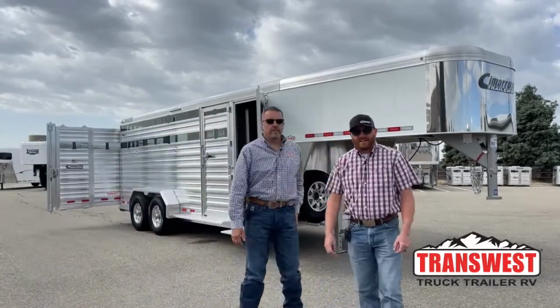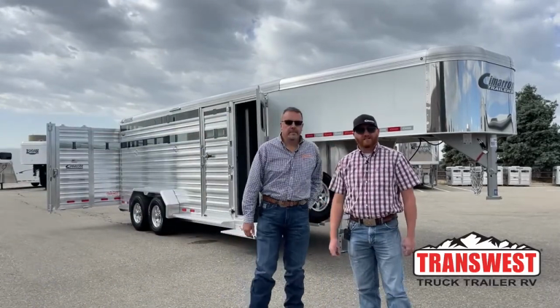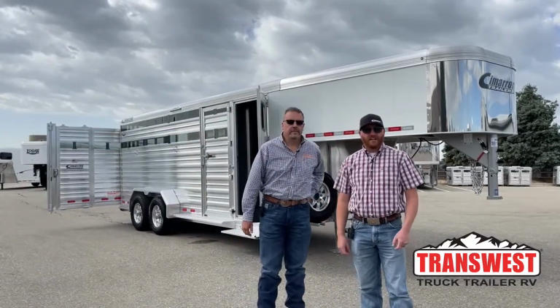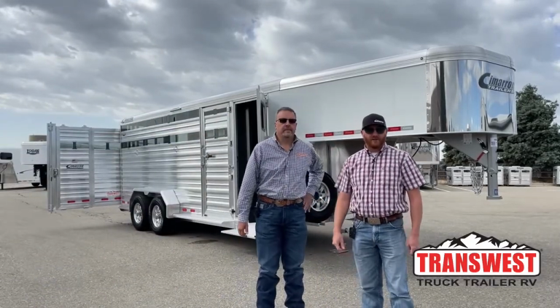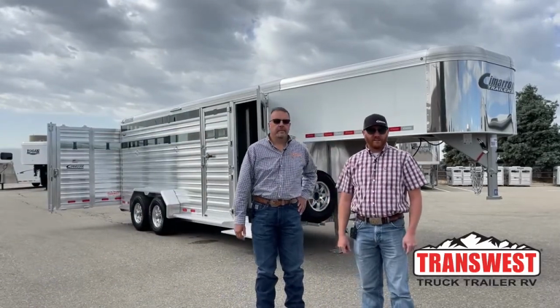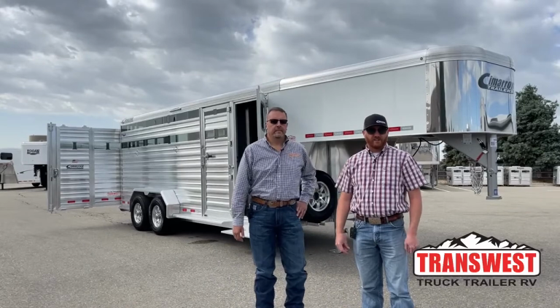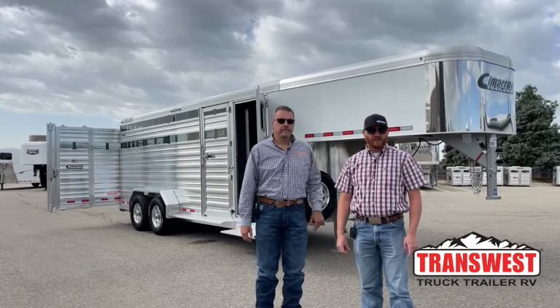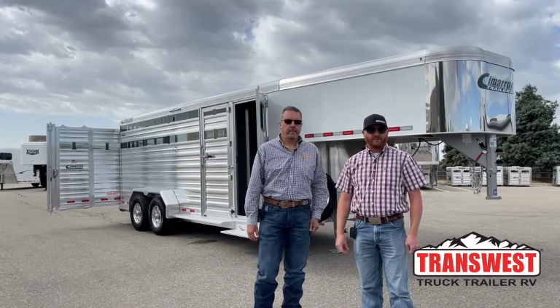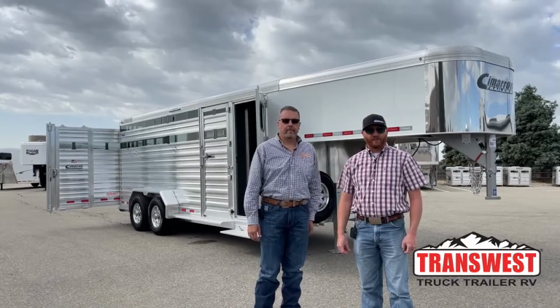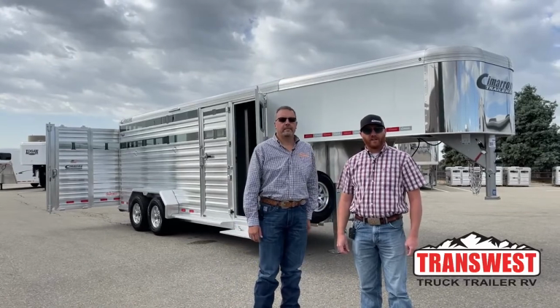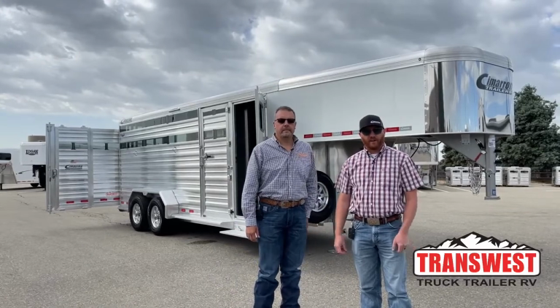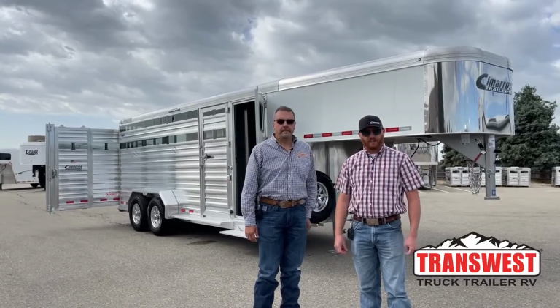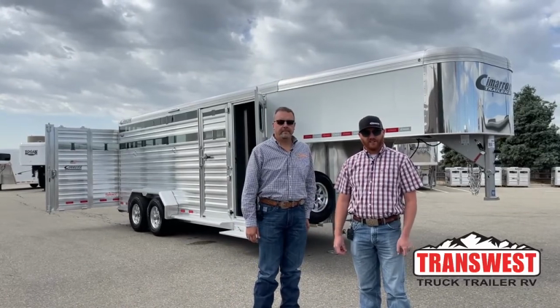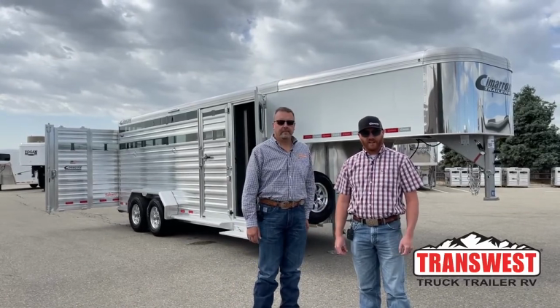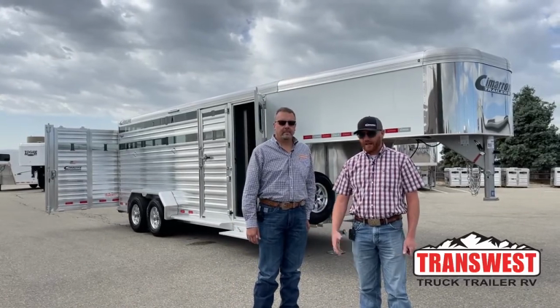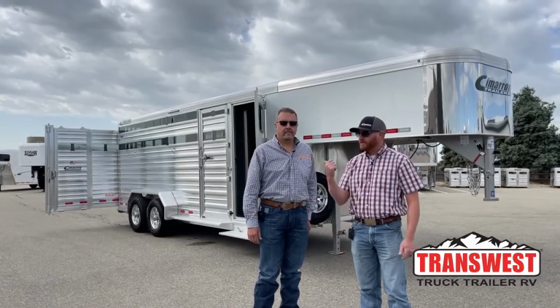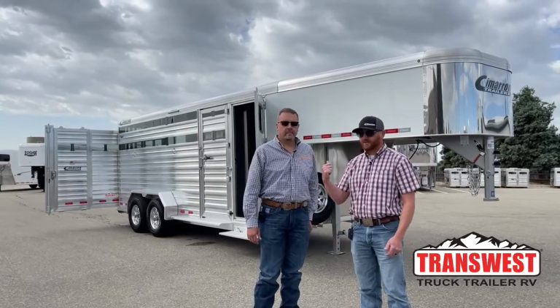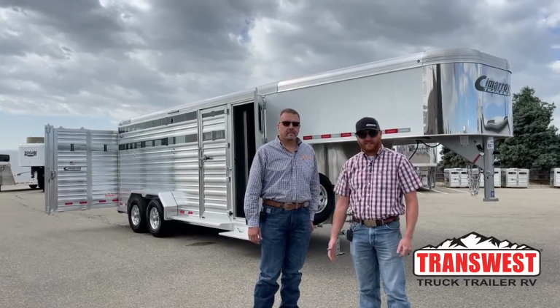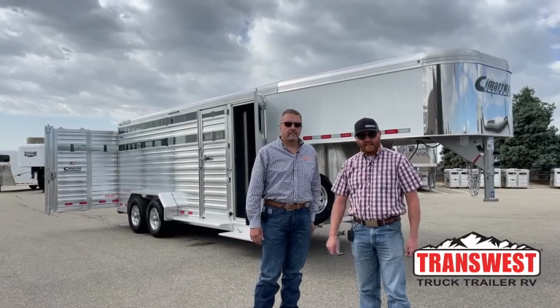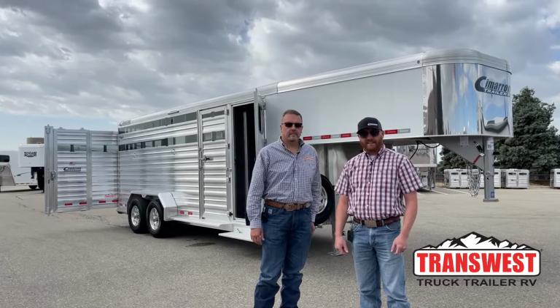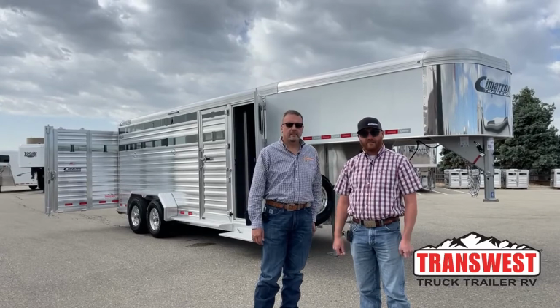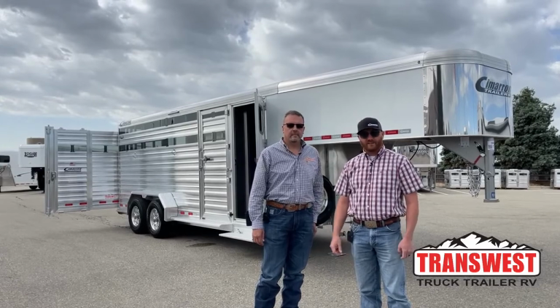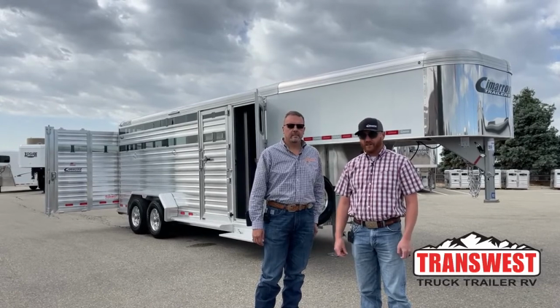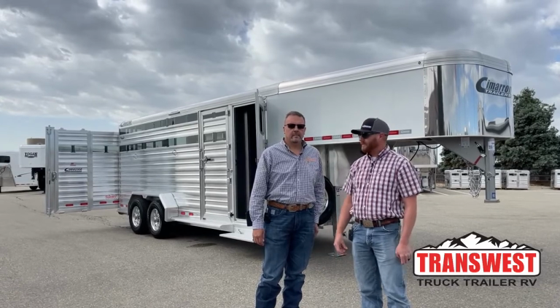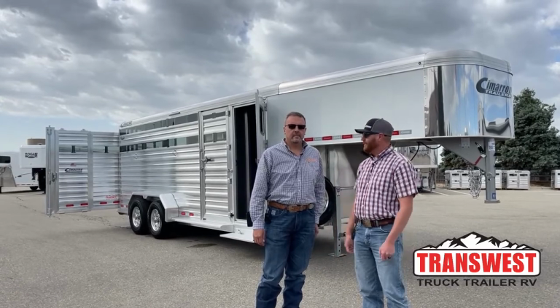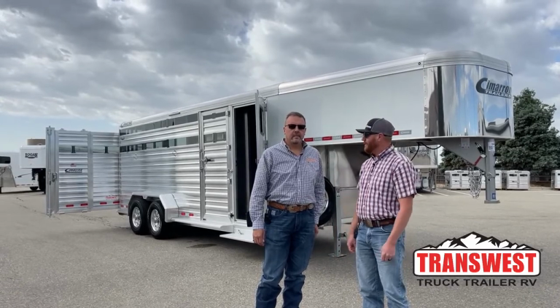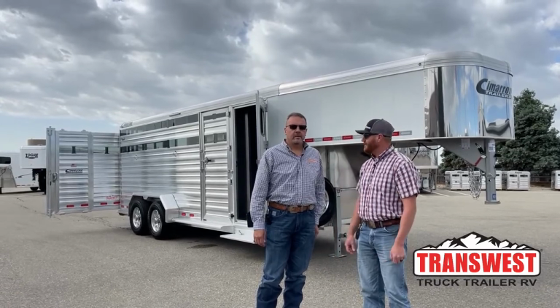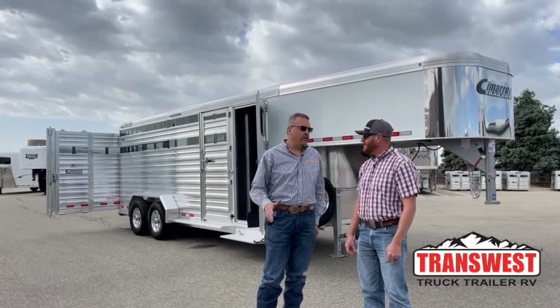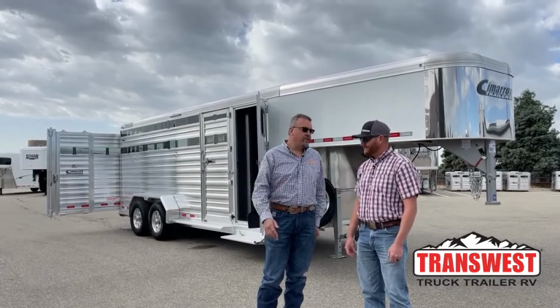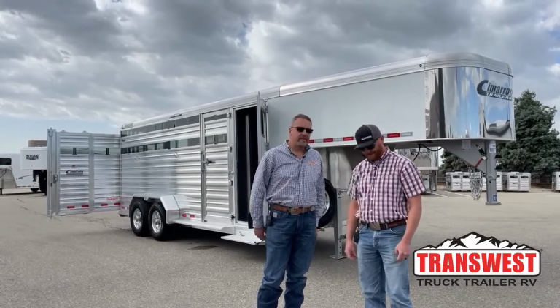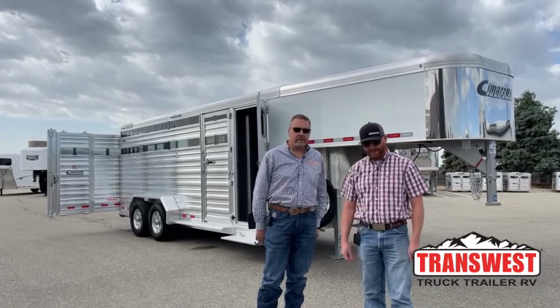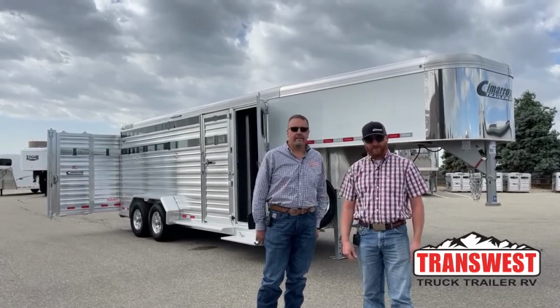Hi, I'm CJ Altenberg with TransWest Truck Trailer RV in Frederick, Colorado. We appreciate you tuning in. Today we've got a special guest, Anthony Galvin with Cimarron Trailers. How are you, Anthony? Doing well, thanks for having us today.